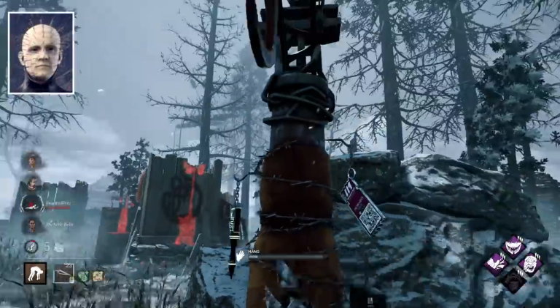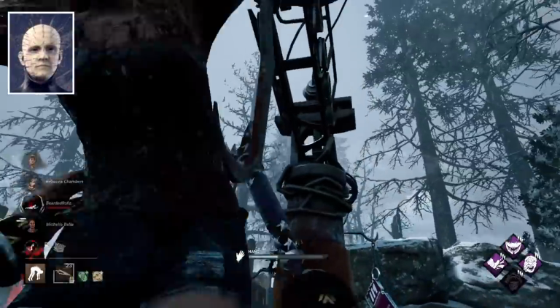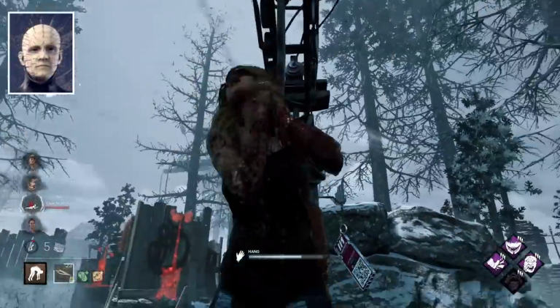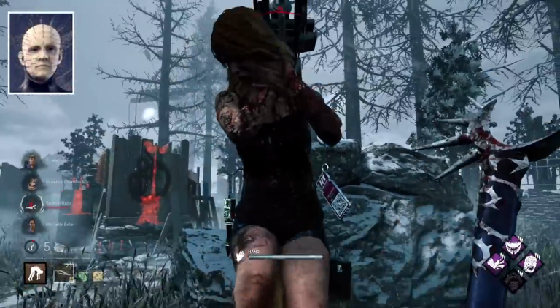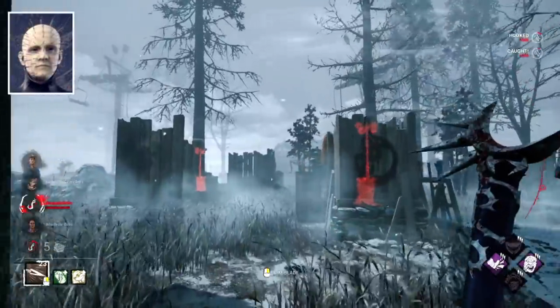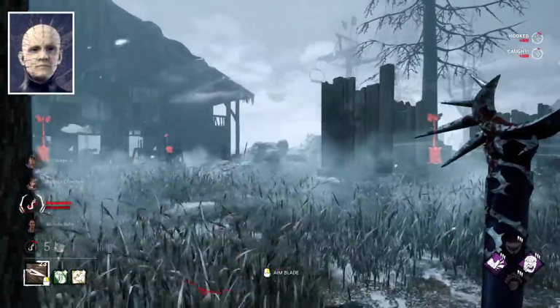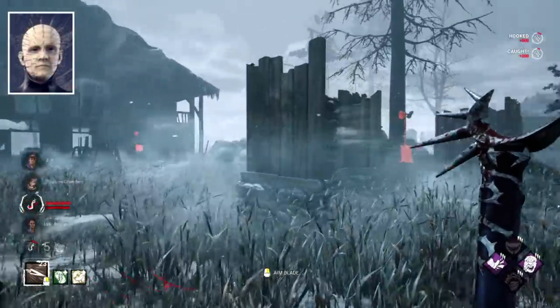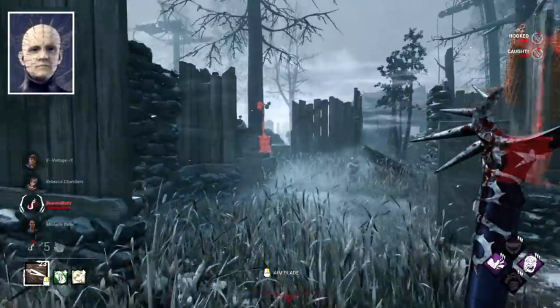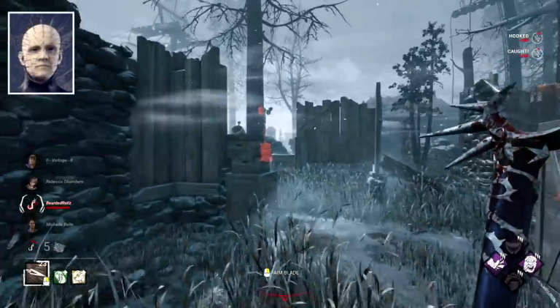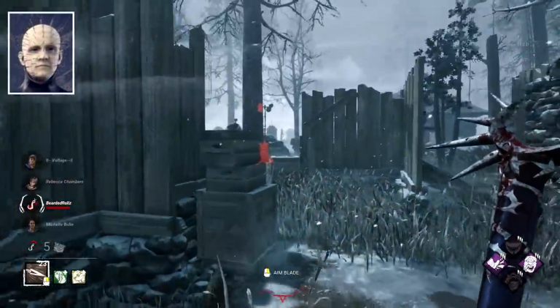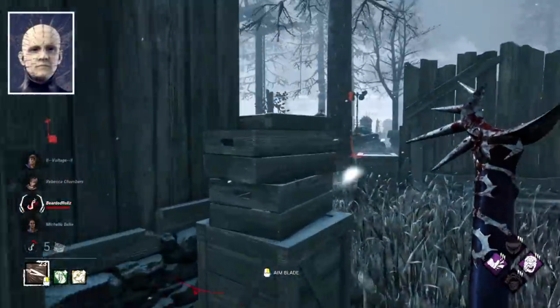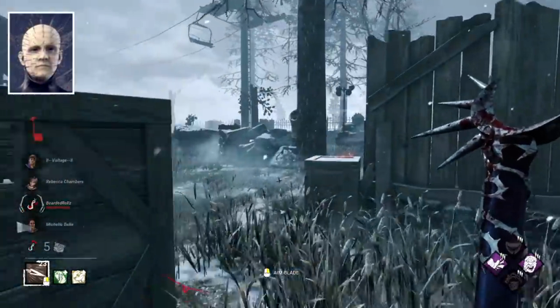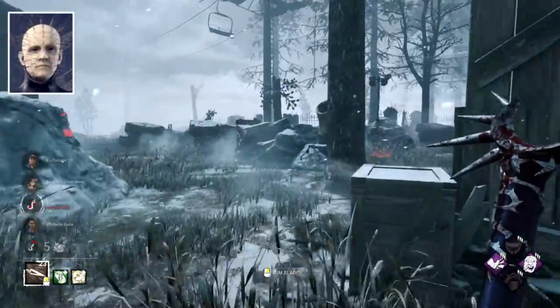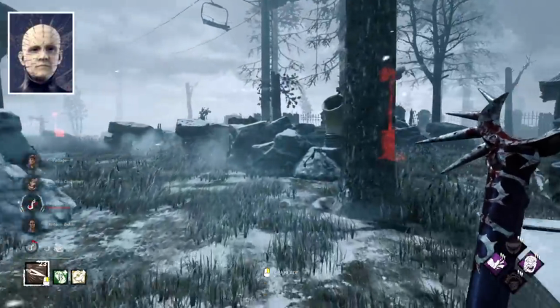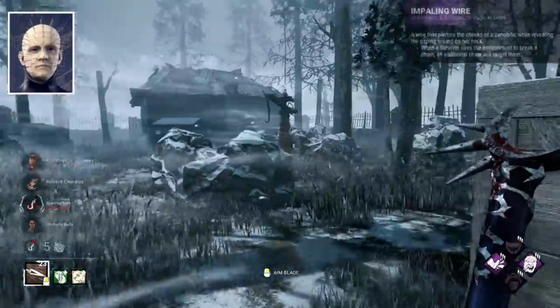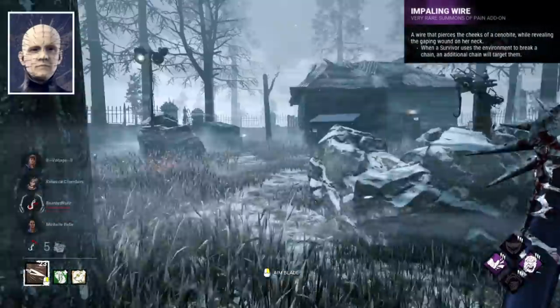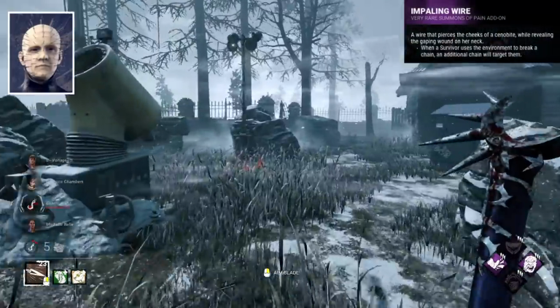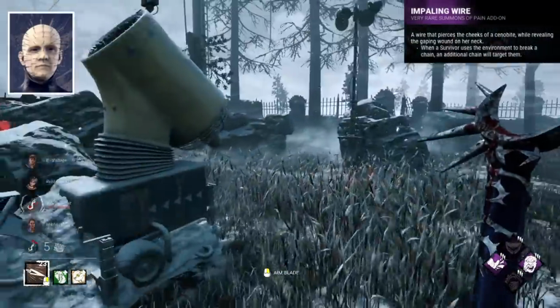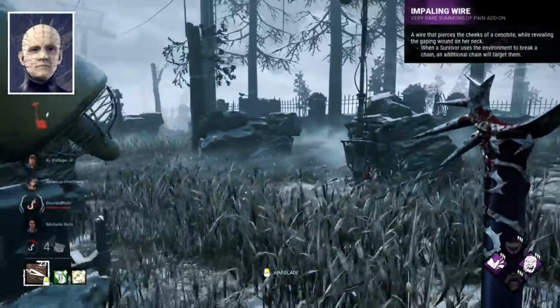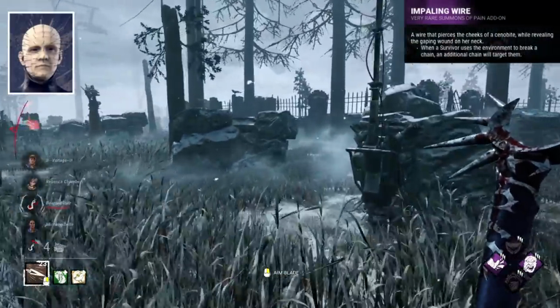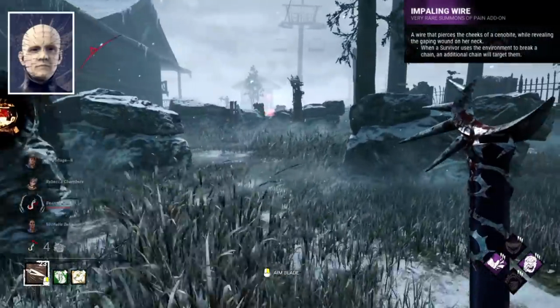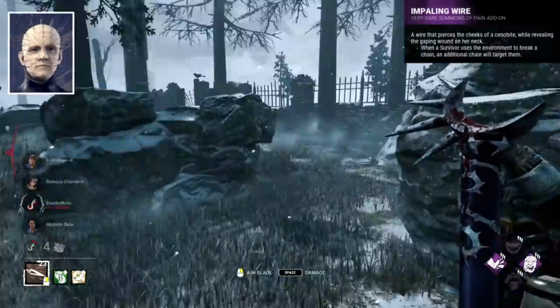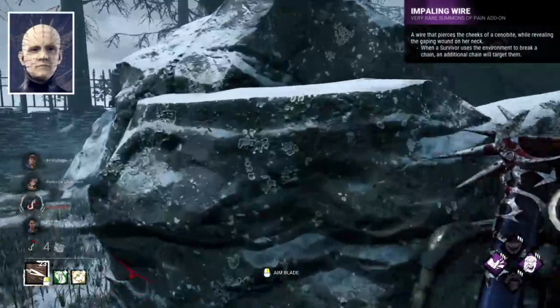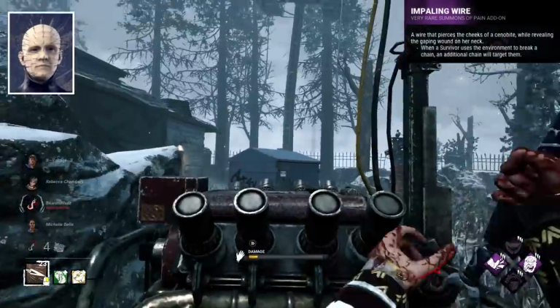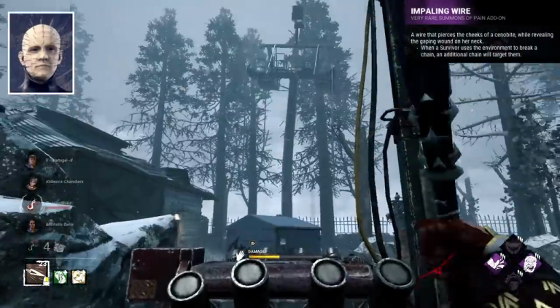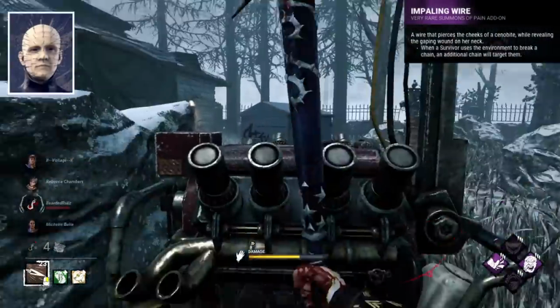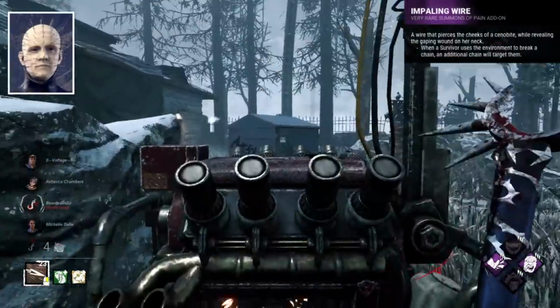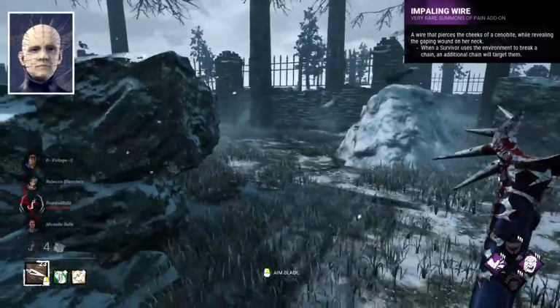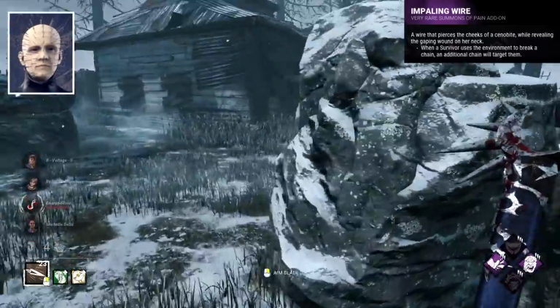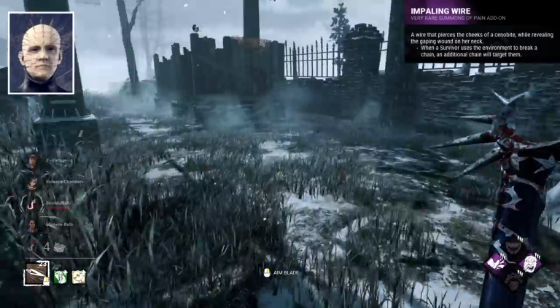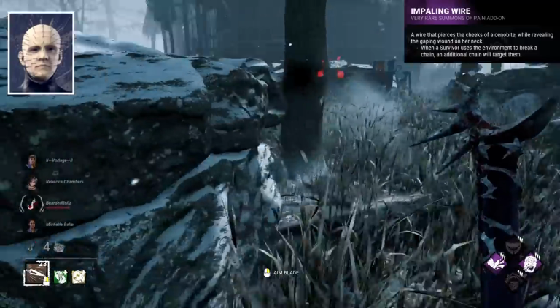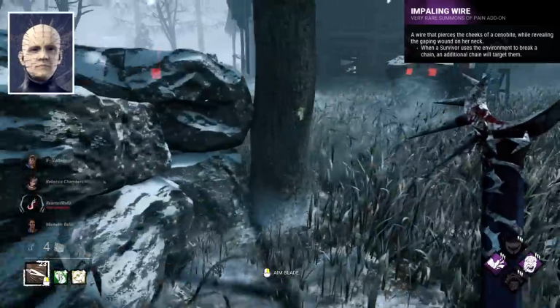Cenobite's best add-on for me is between Engine in Fang and Impaling Wire. I would say Impaling Wire though, purely for how oppressive it can be — disallowing the very common strategy of breaking chains using the environment.